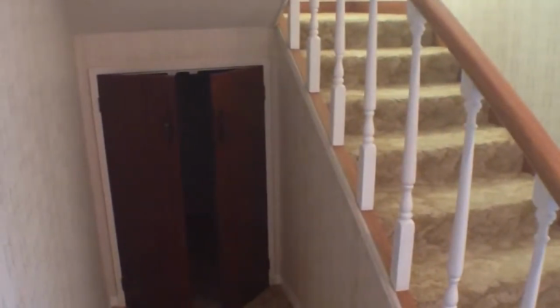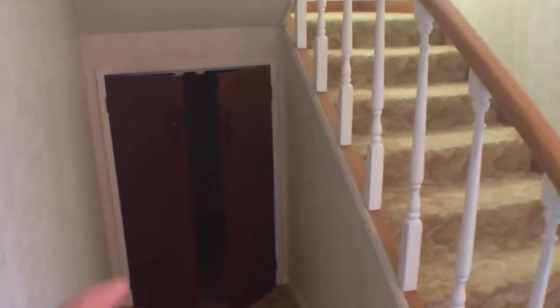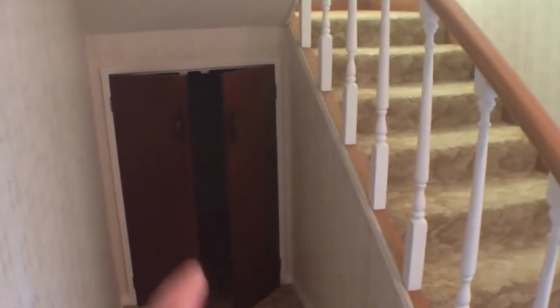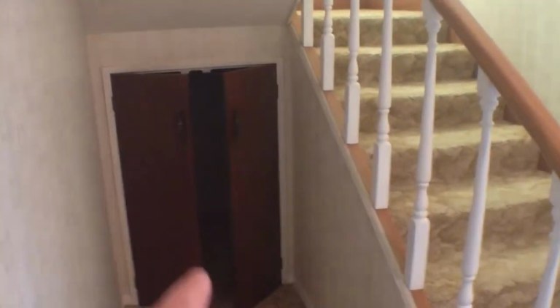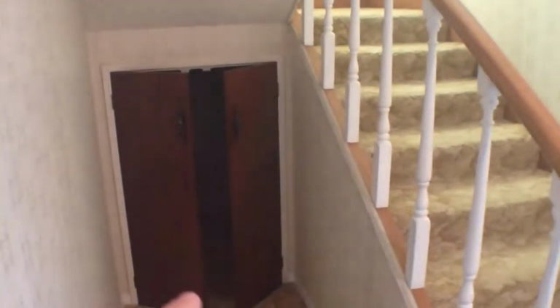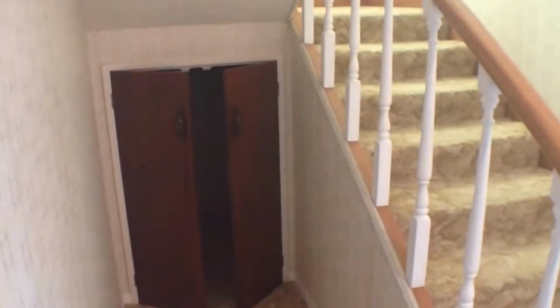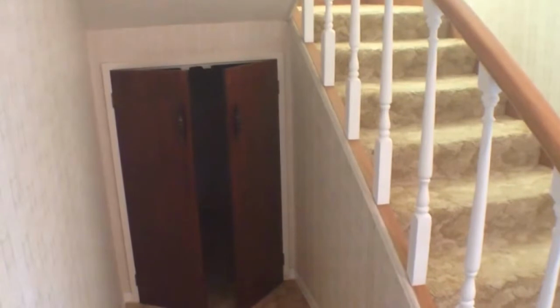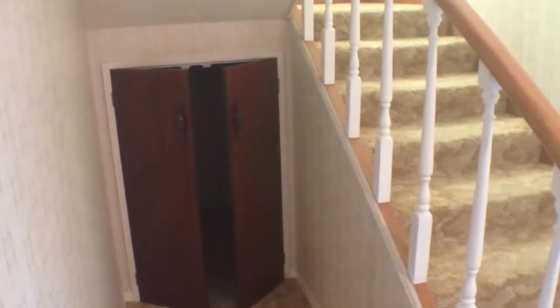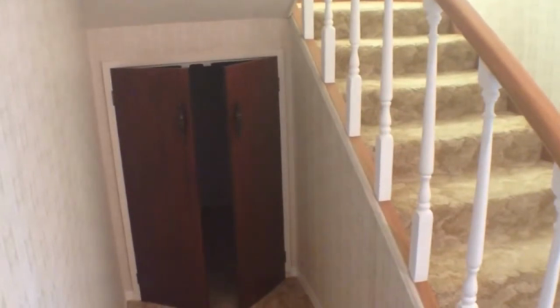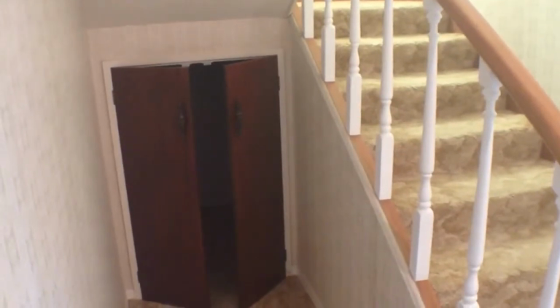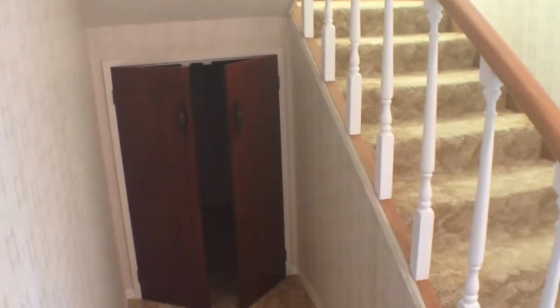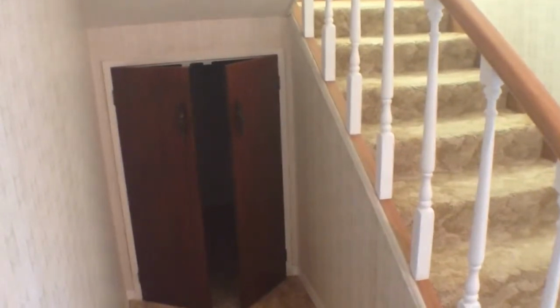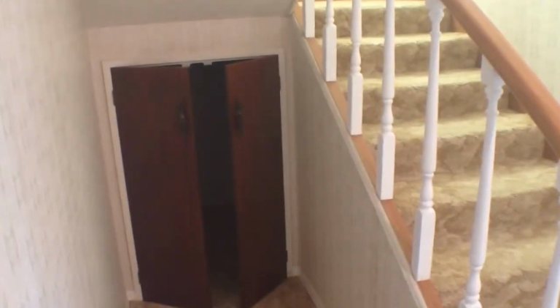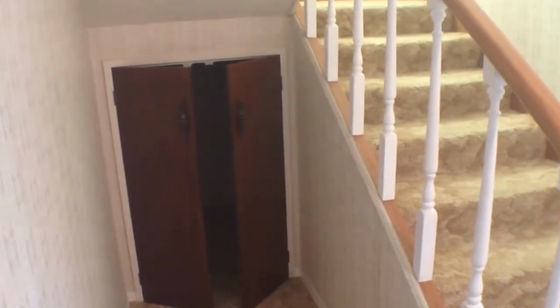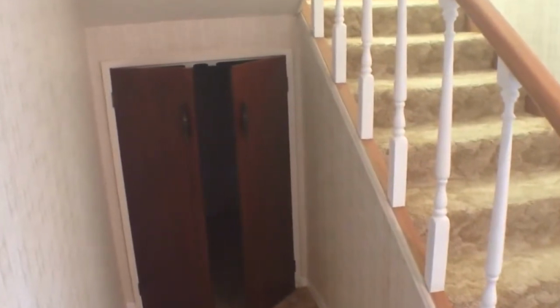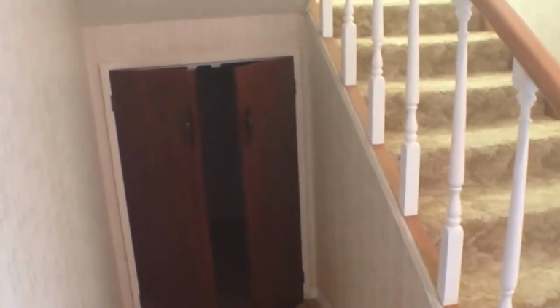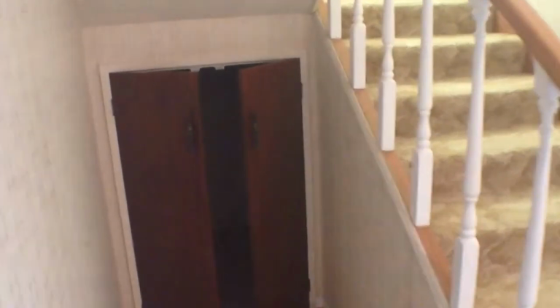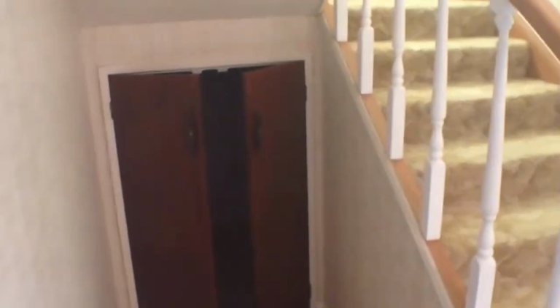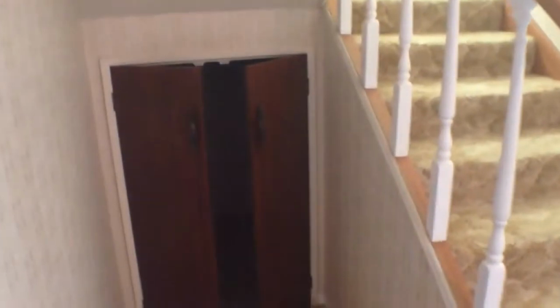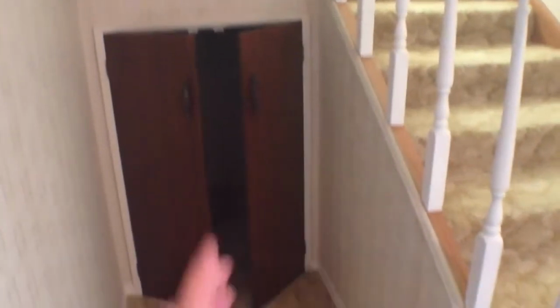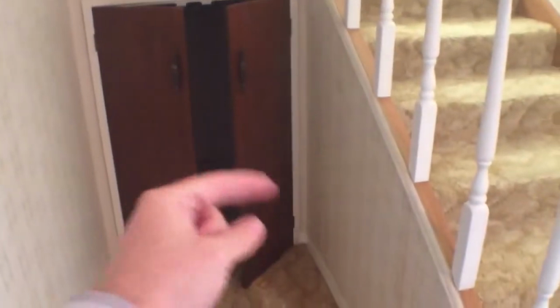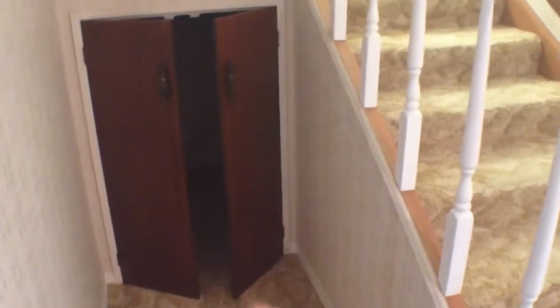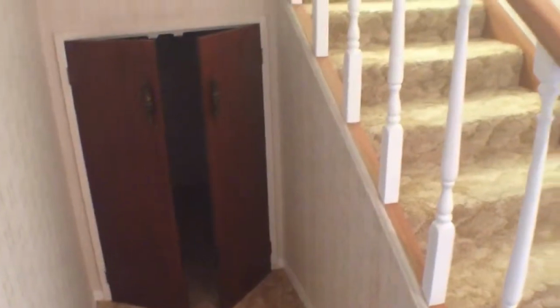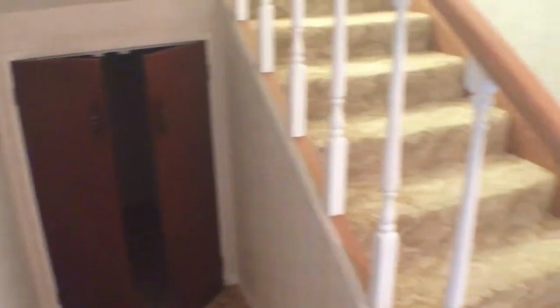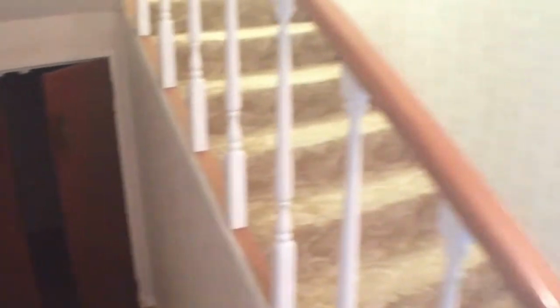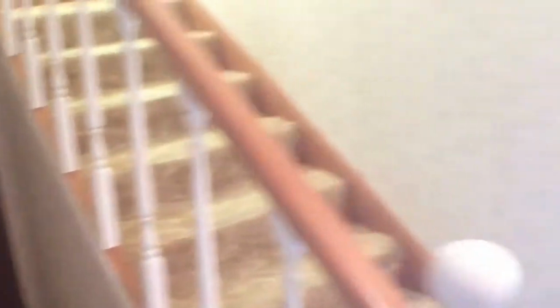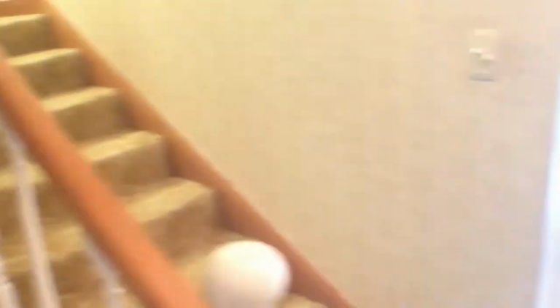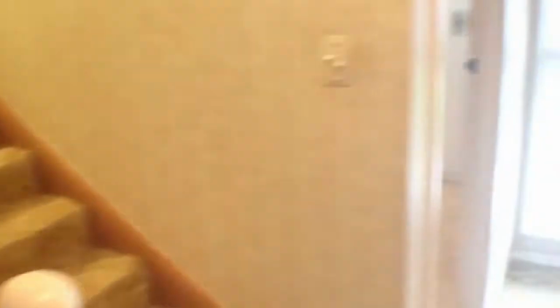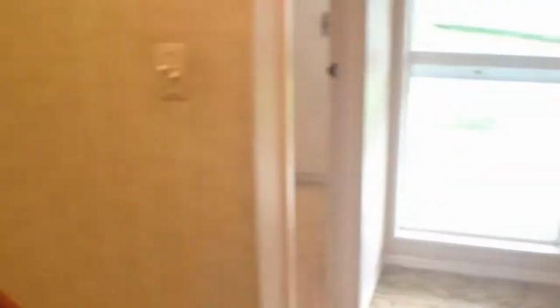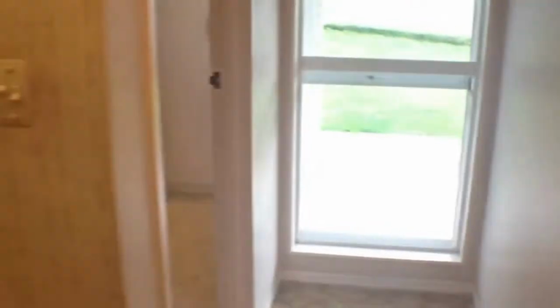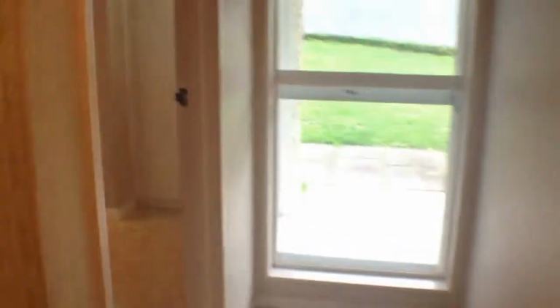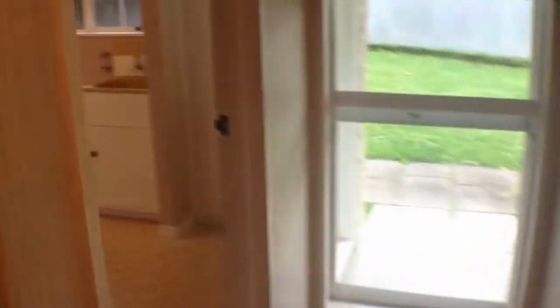Speaking of which, there's a great cupboard under the stairs that would be a wonderful hiding place or little playroom for the kids. It does go all the way under, and regardless of what the kids are doing, that's a great storage space.